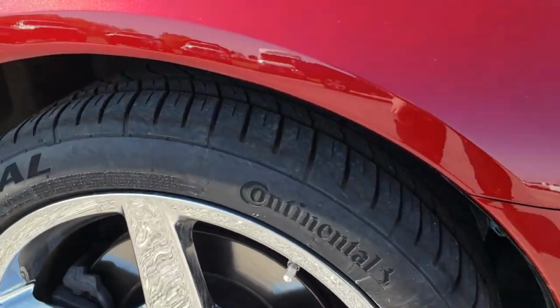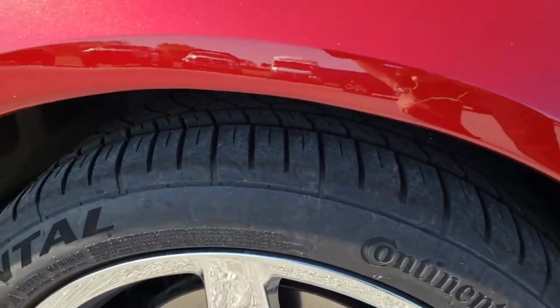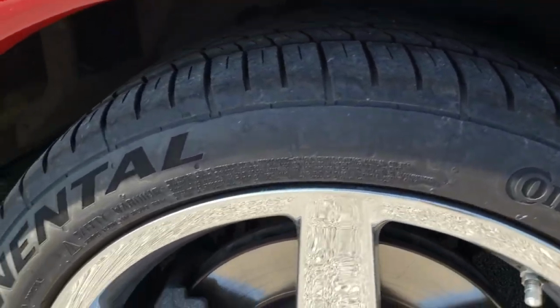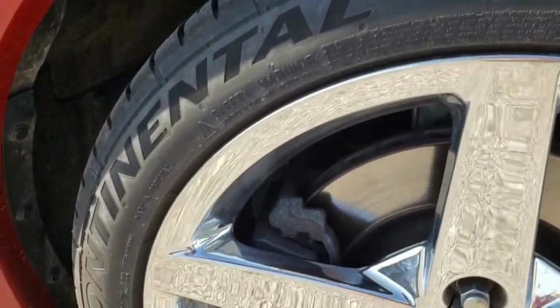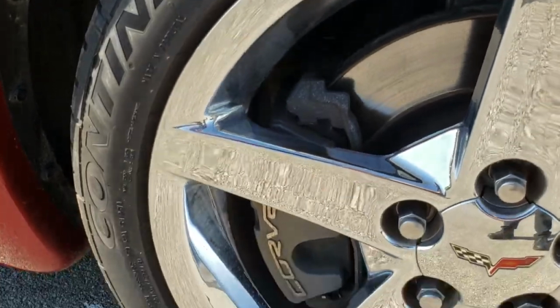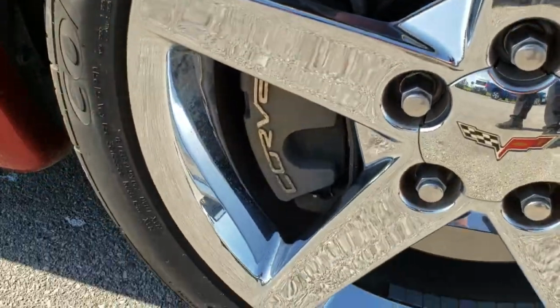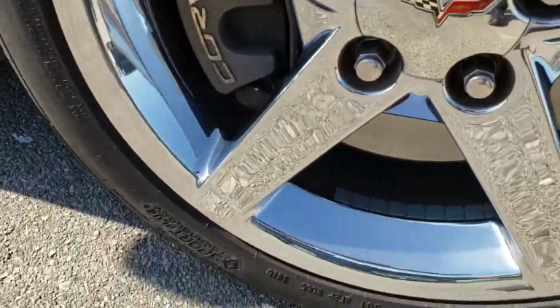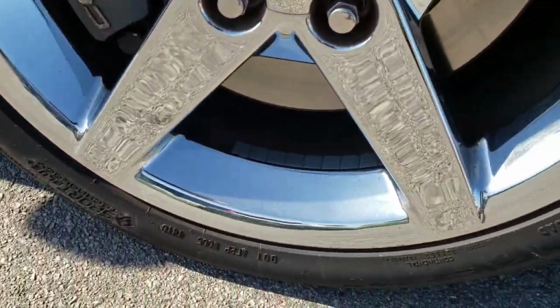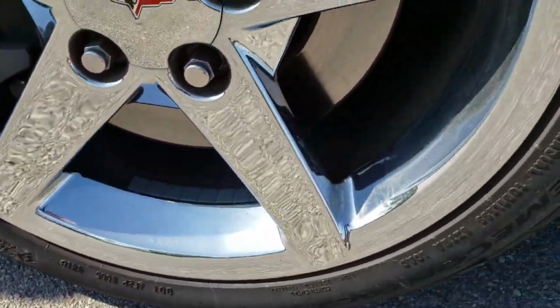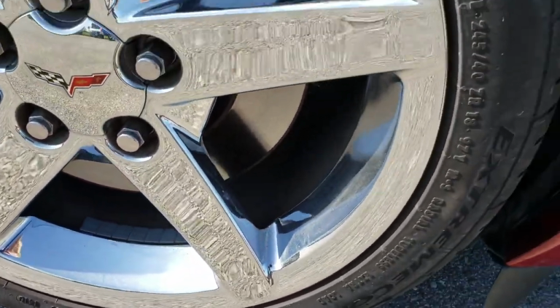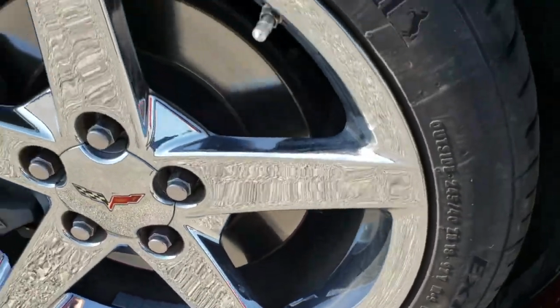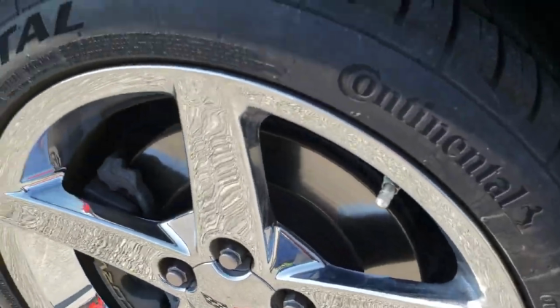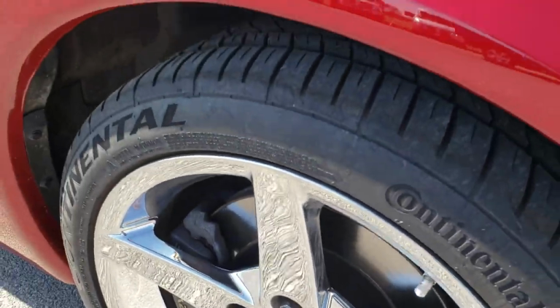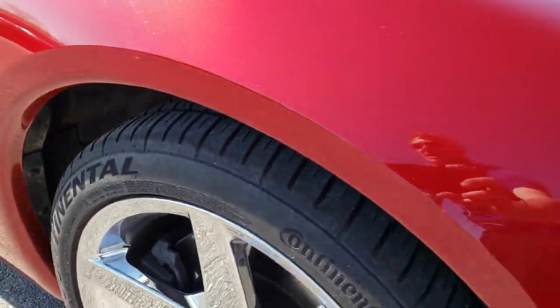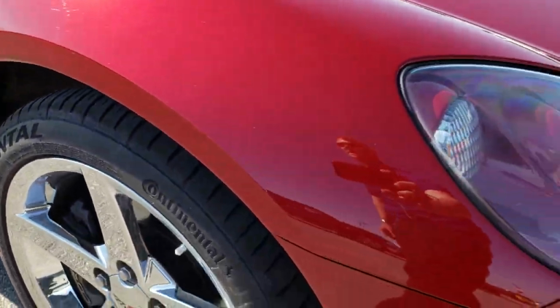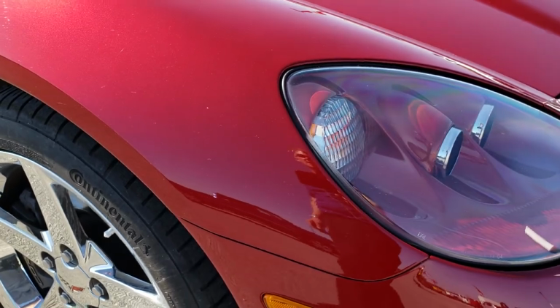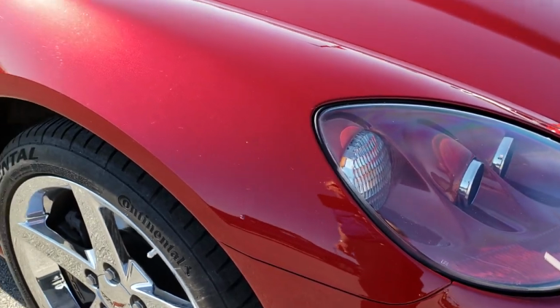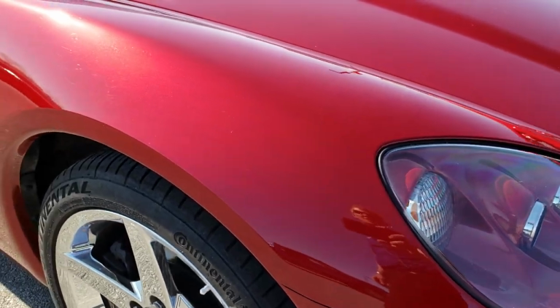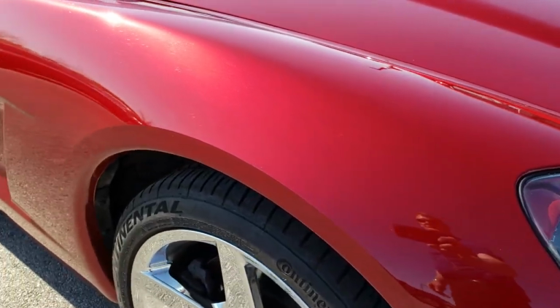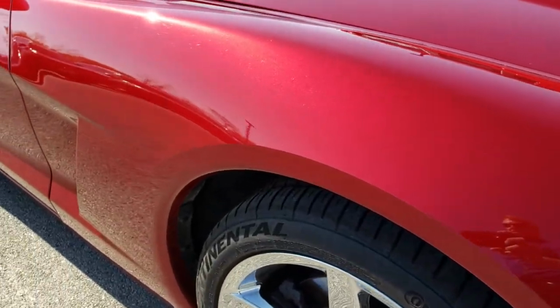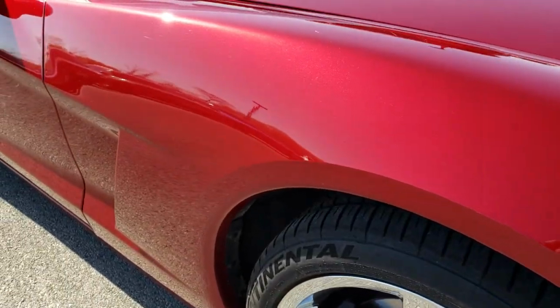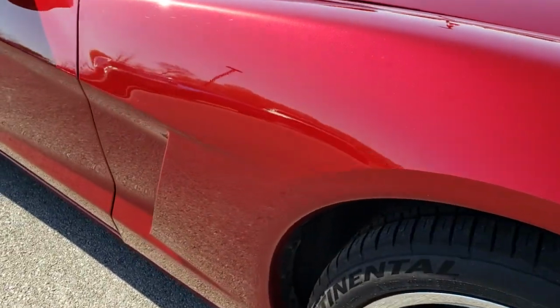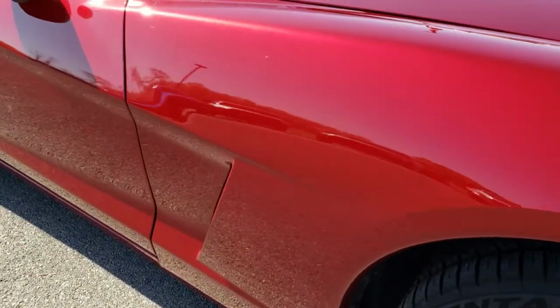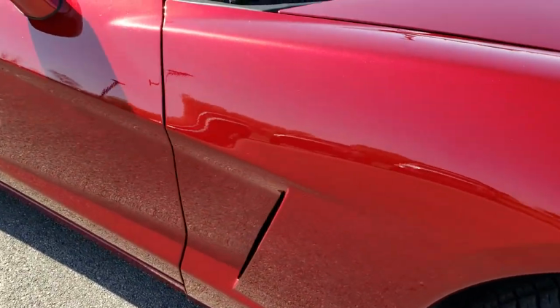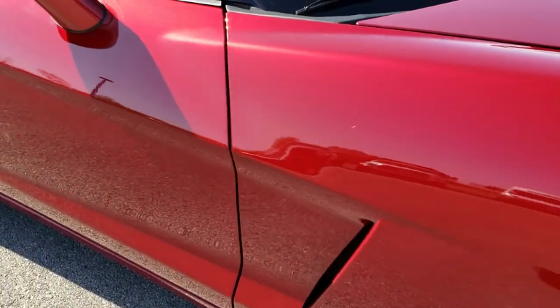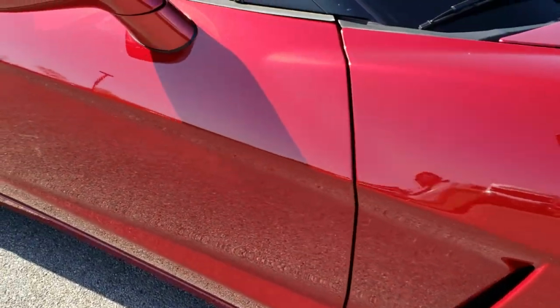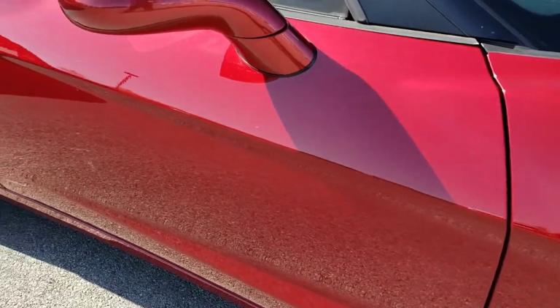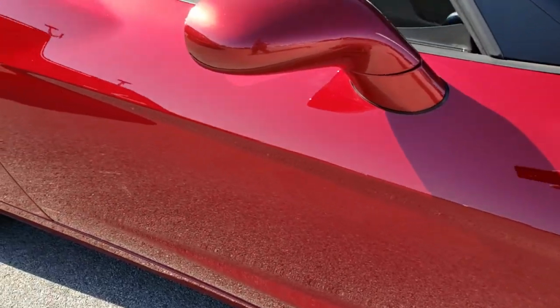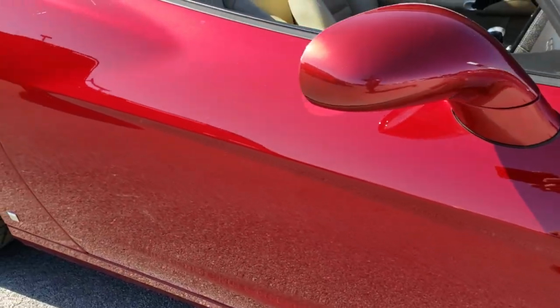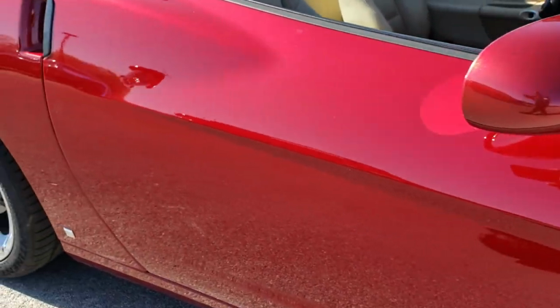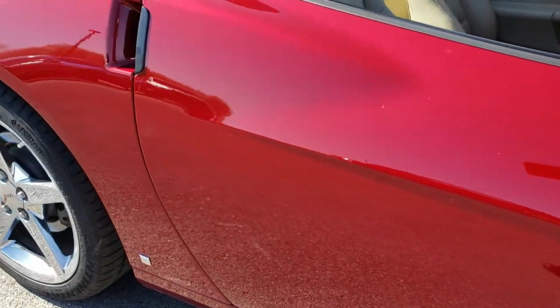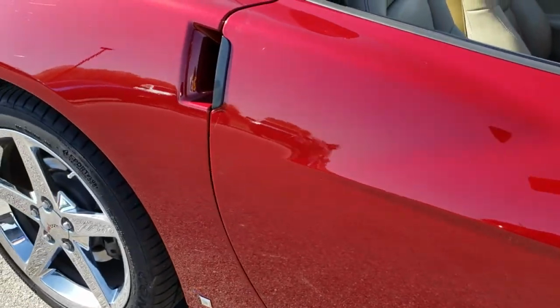Passenger side rim, very very clean. And as we go down this side of the car you can see just how clean the body is, how reflective and mirror-like that paint is.